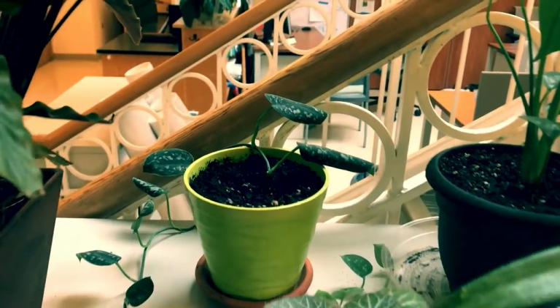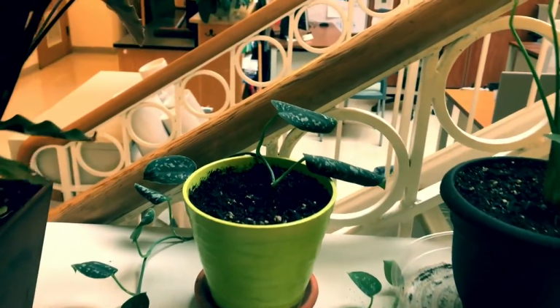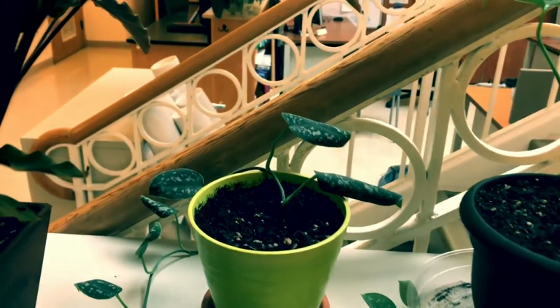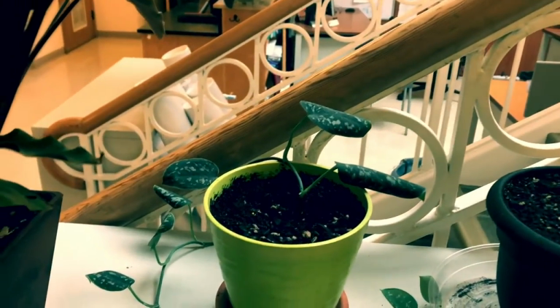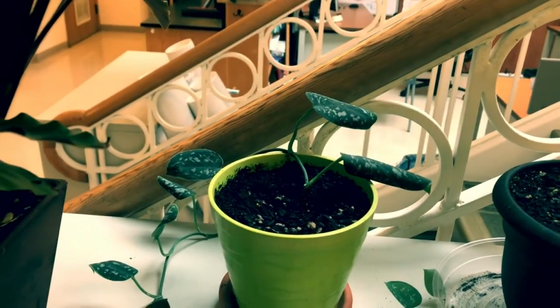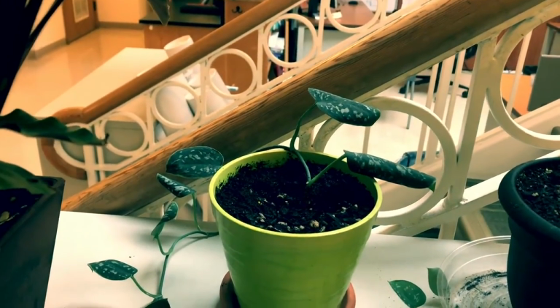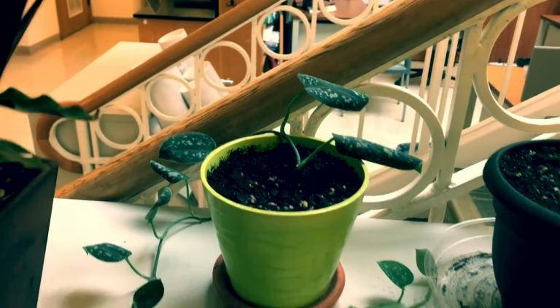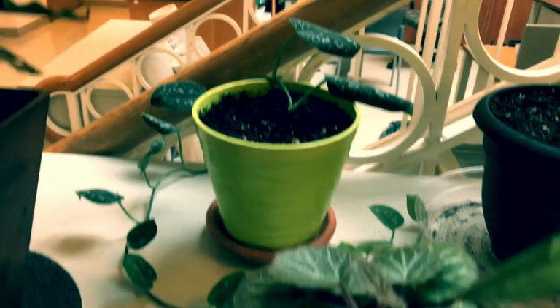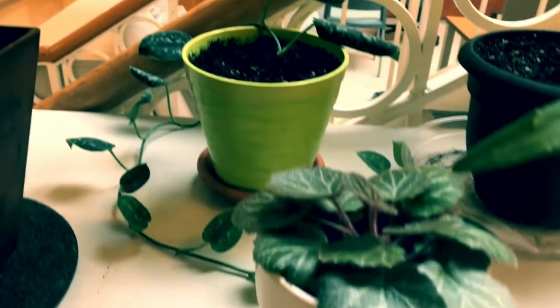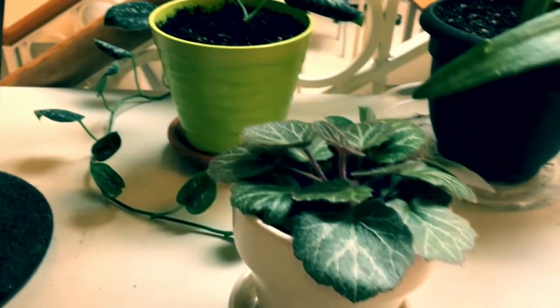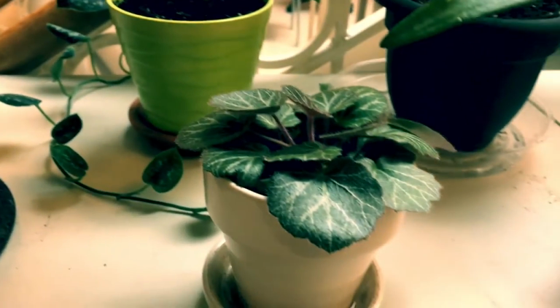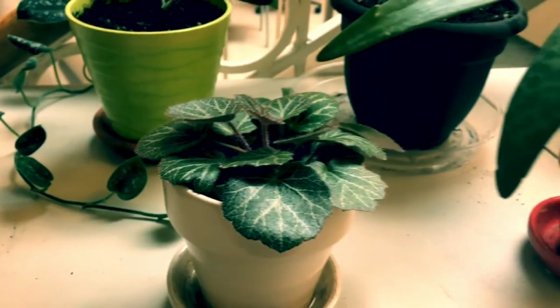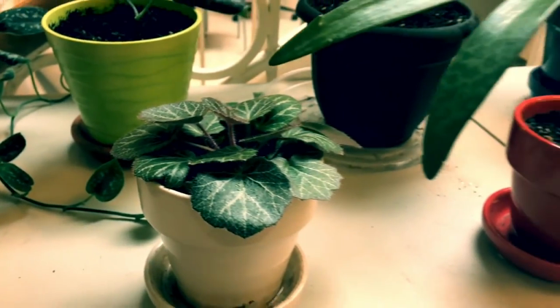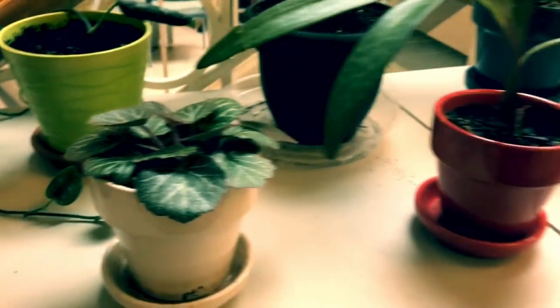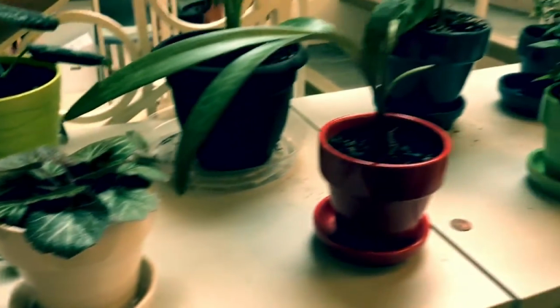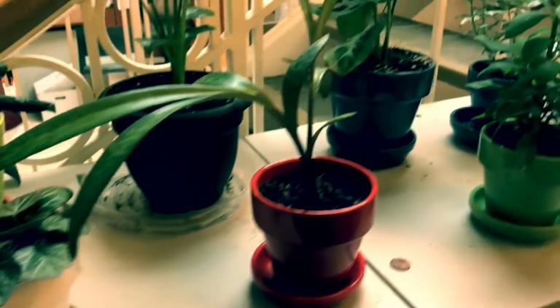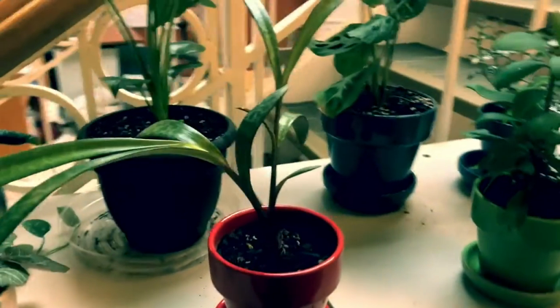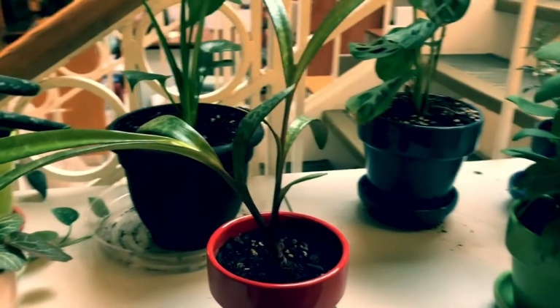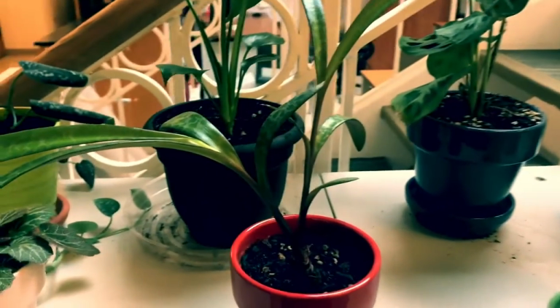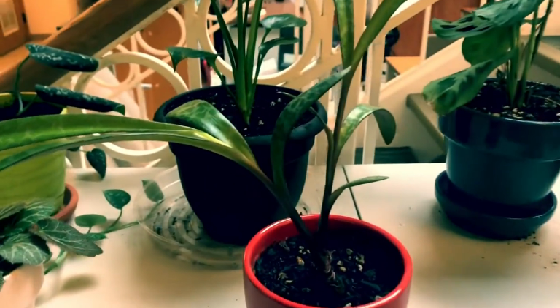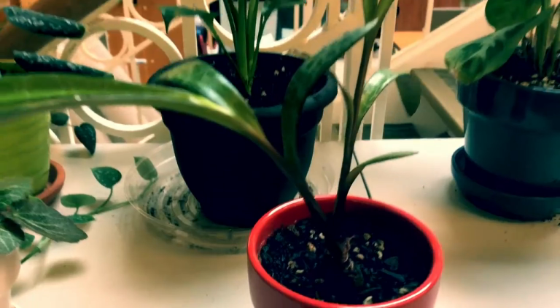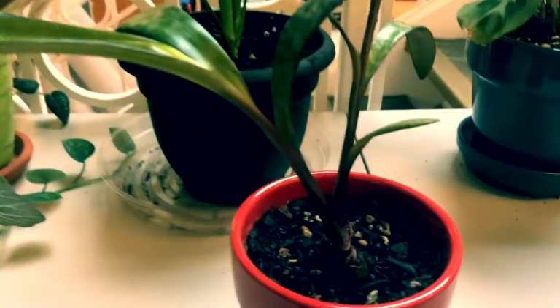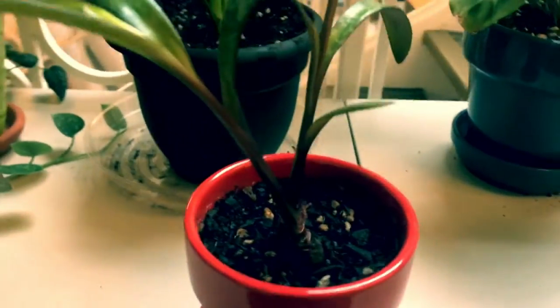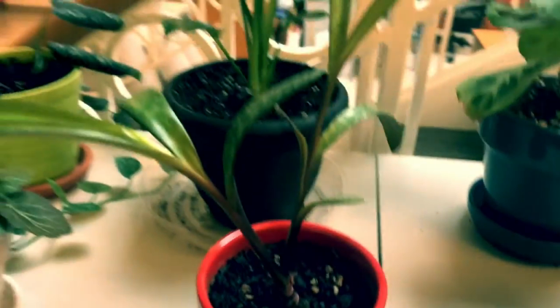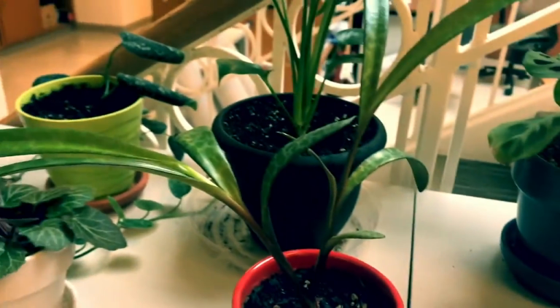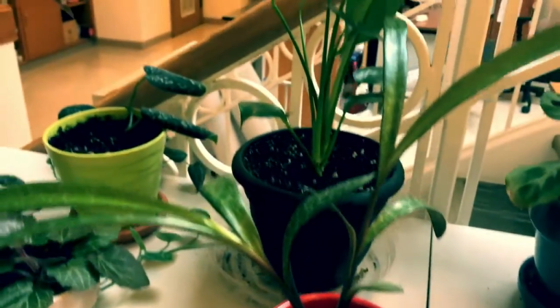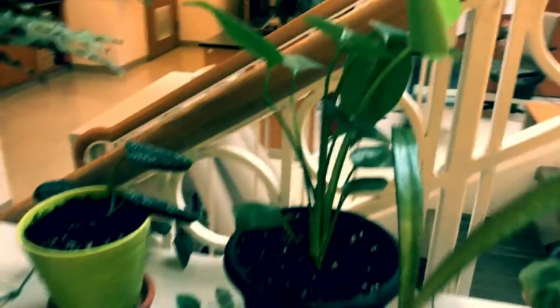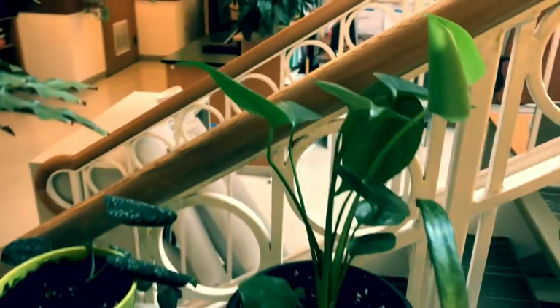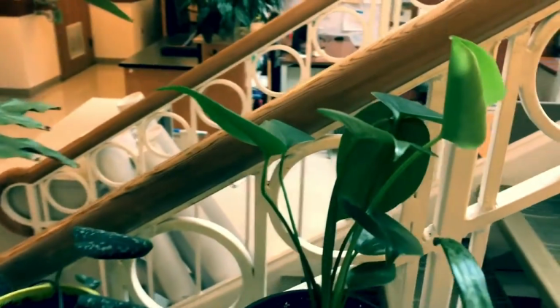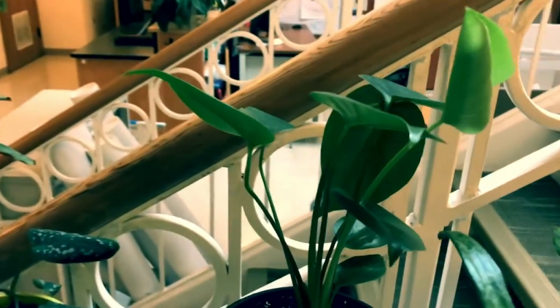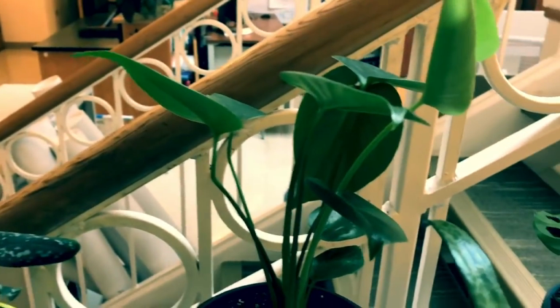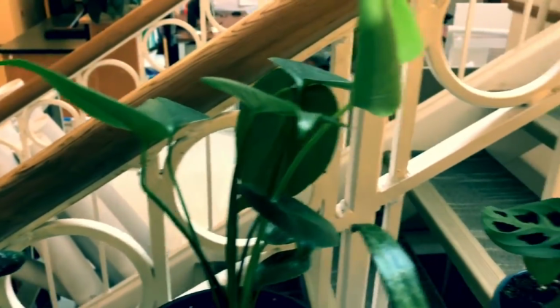That one on the back is a pothos. It's a strawberry begonia. This is a silver squill that I transplanted. It's a baby monstera in the back.